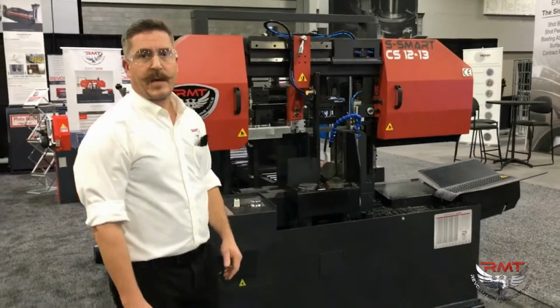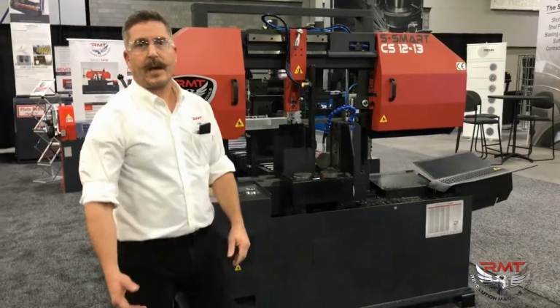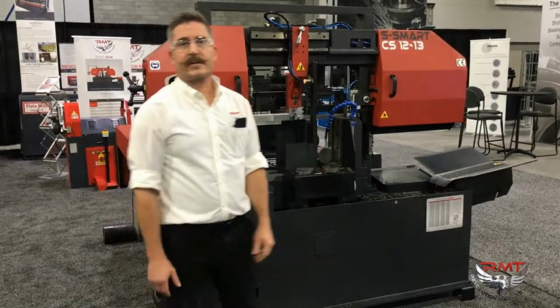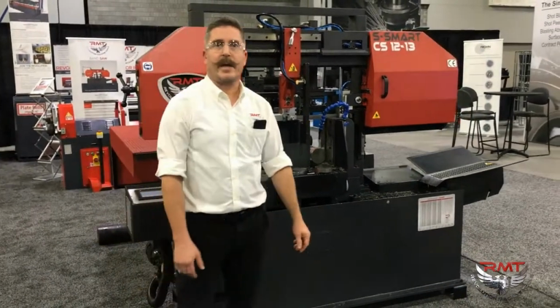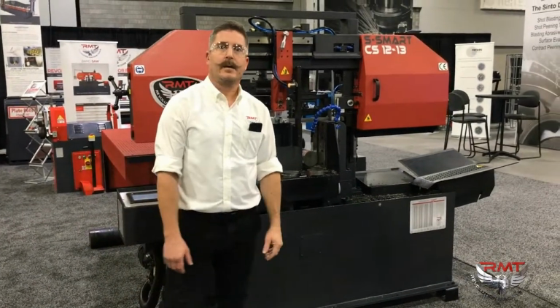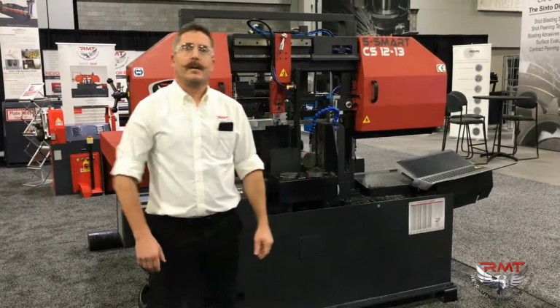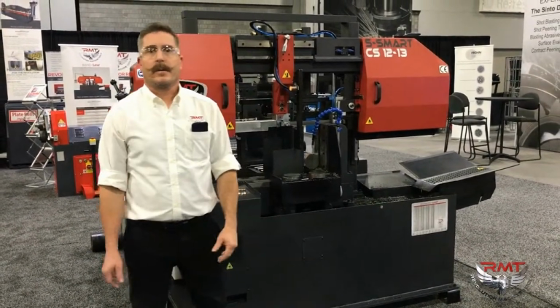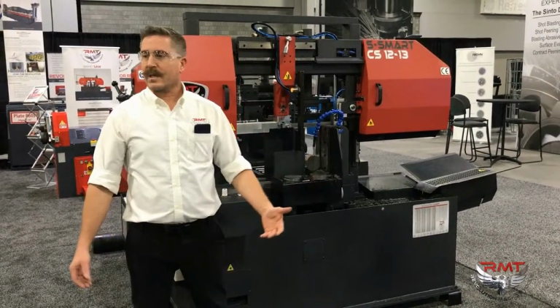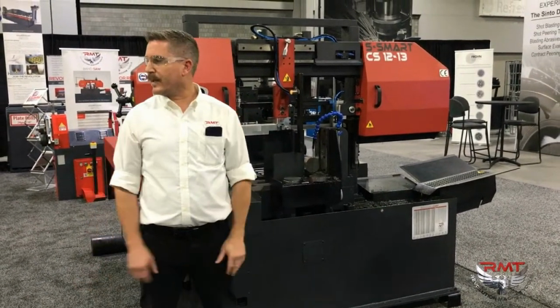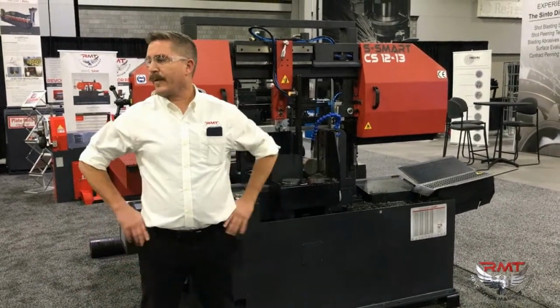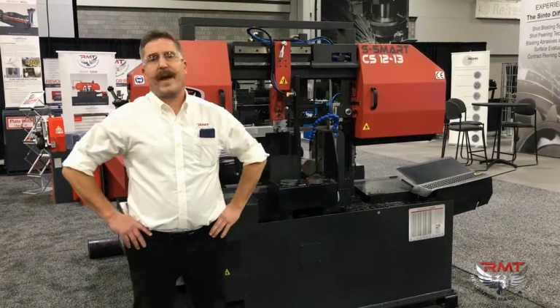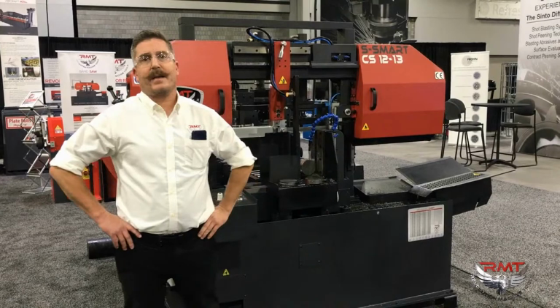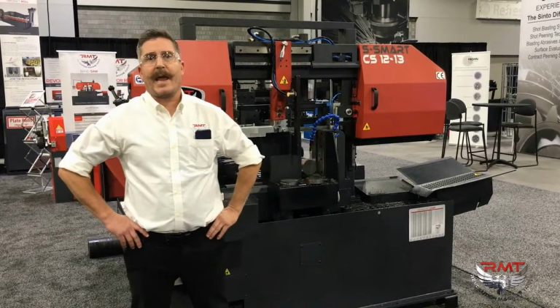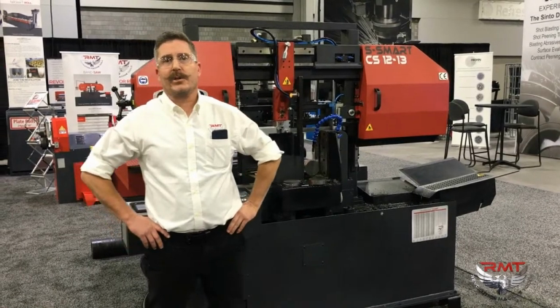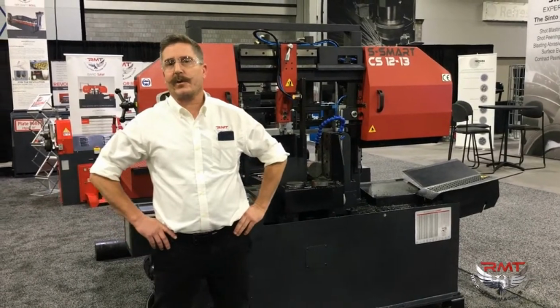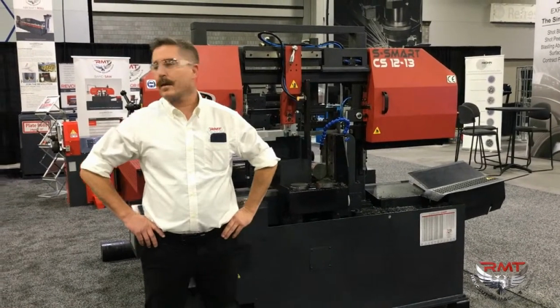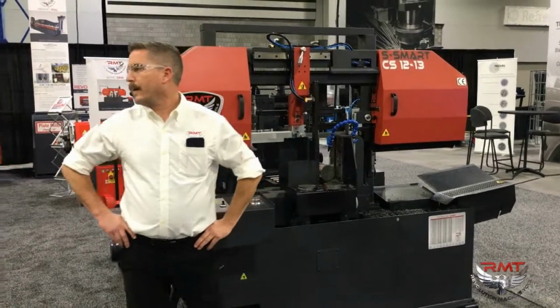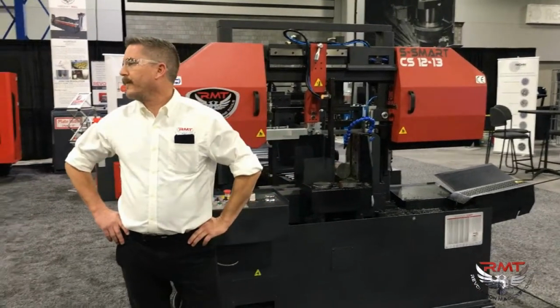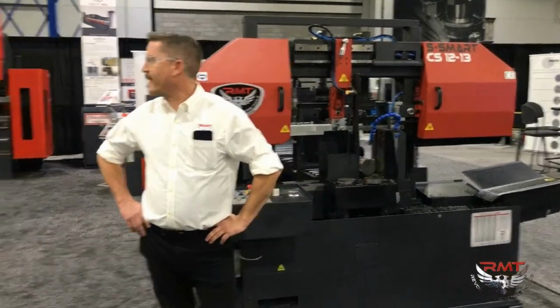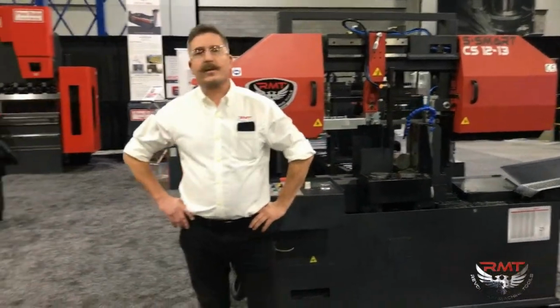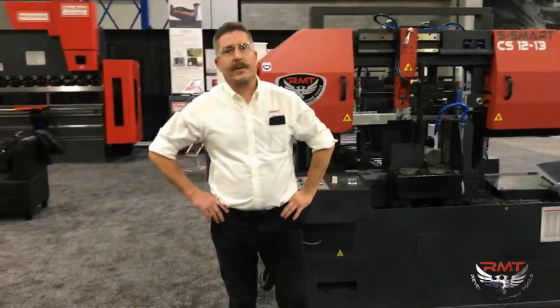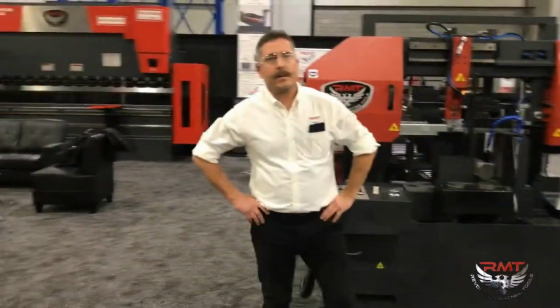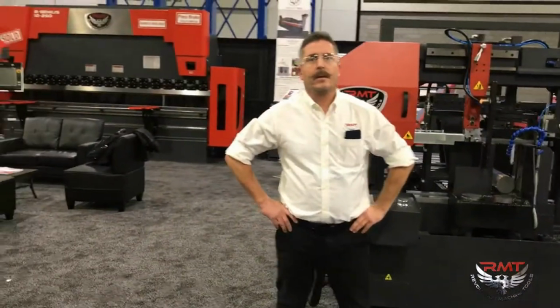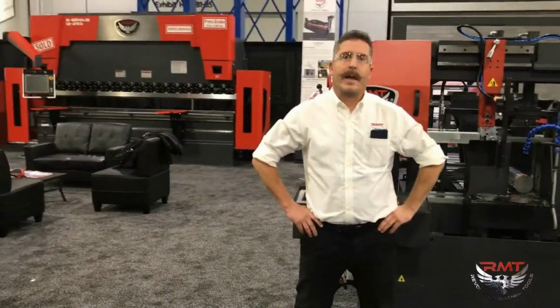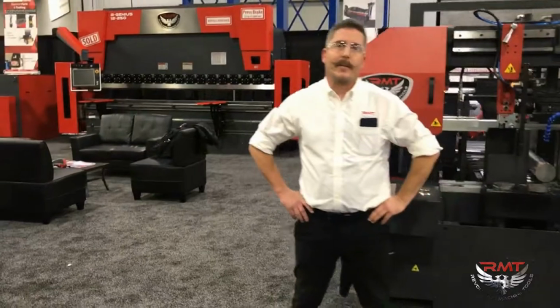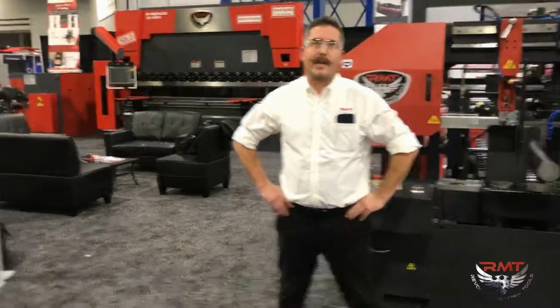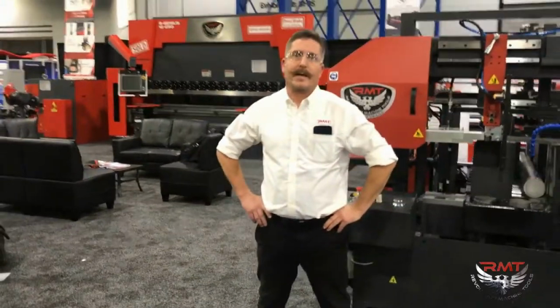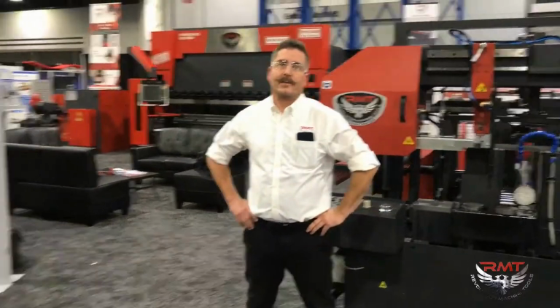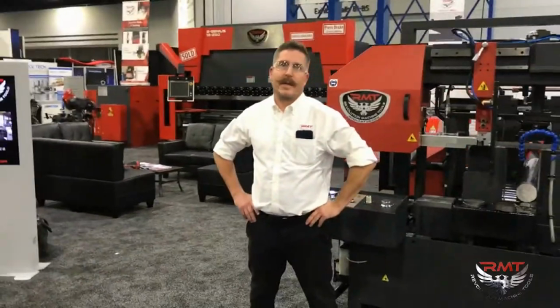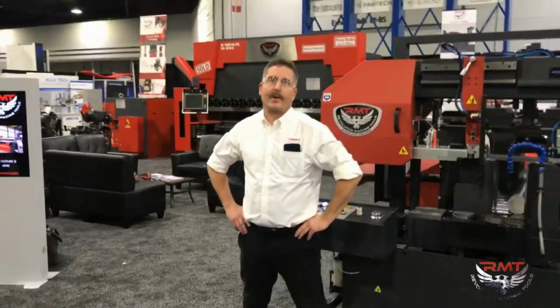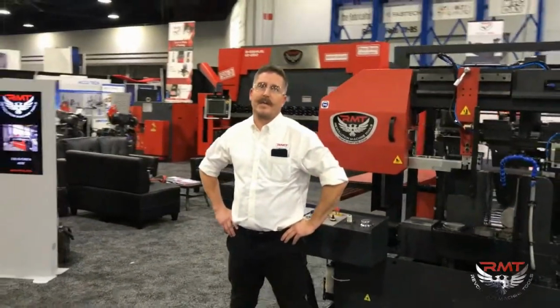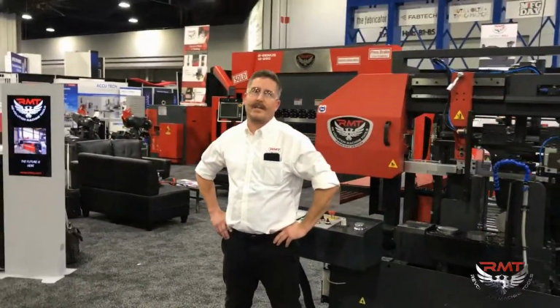Thank you guys for tuning in. Come visit us if you're at Fabtech — A2351 is our booth number. We want to thank you guys. Check us out at RMTUS.com.